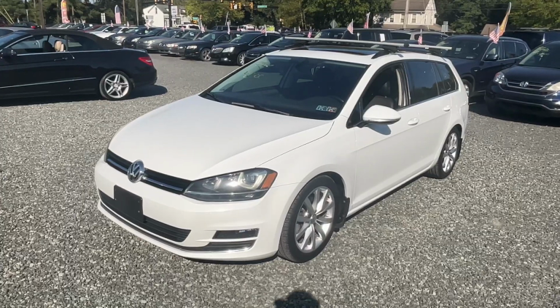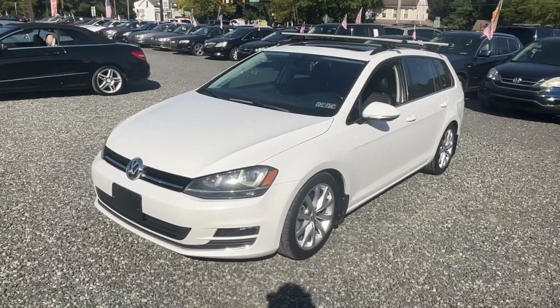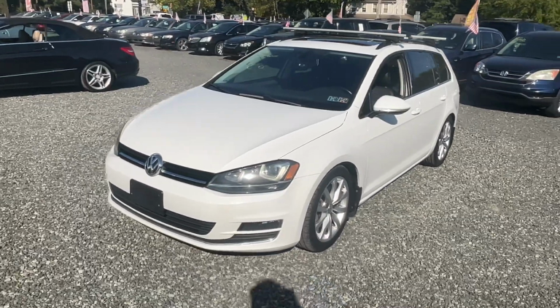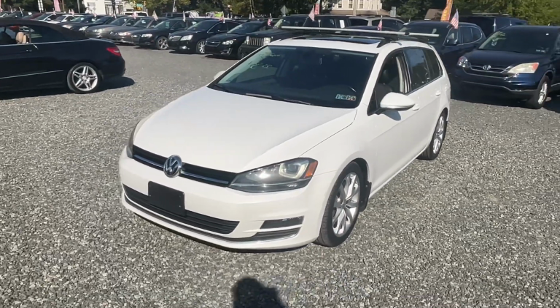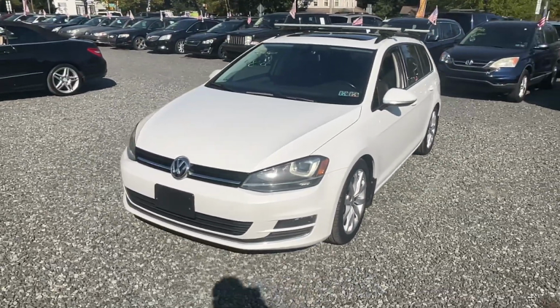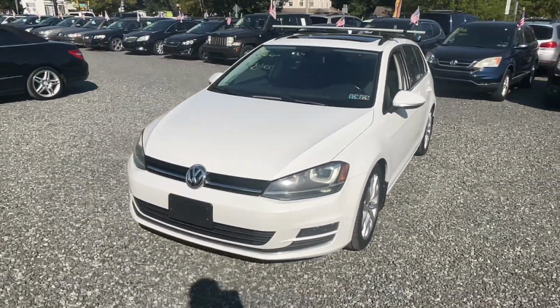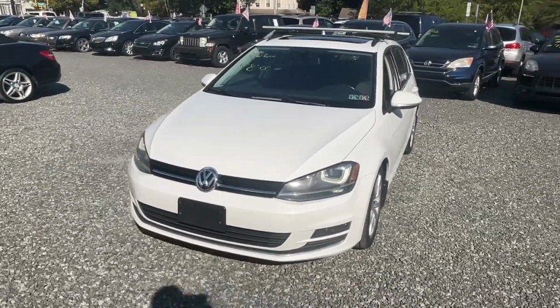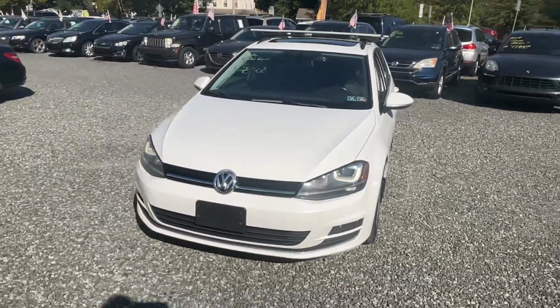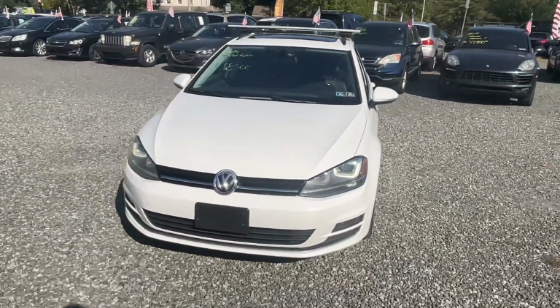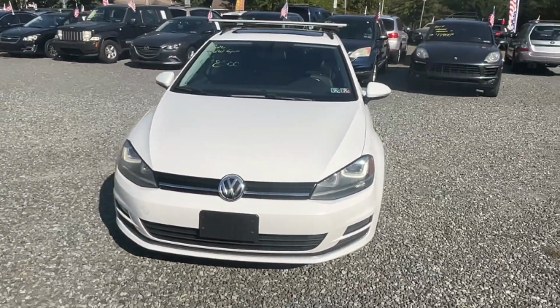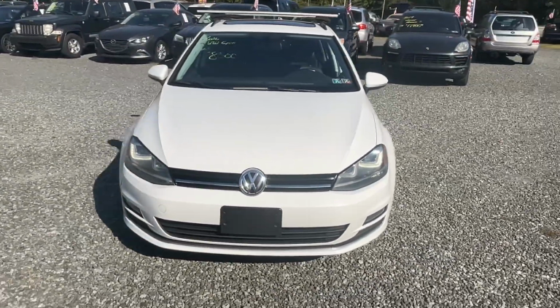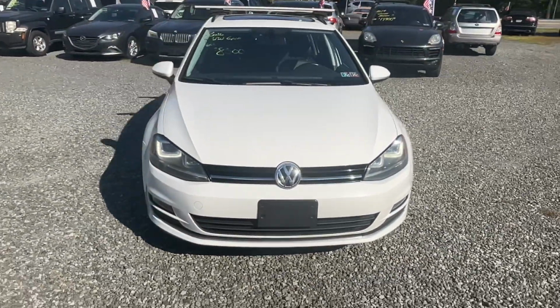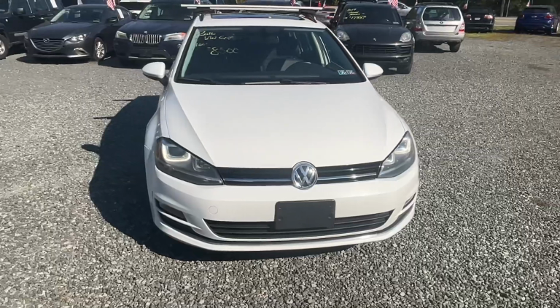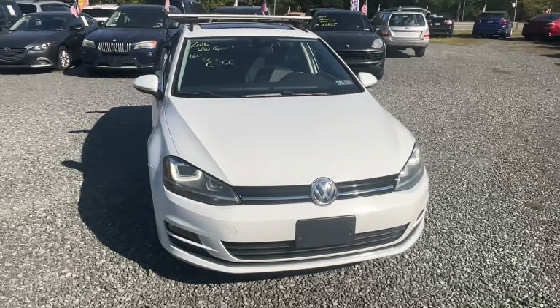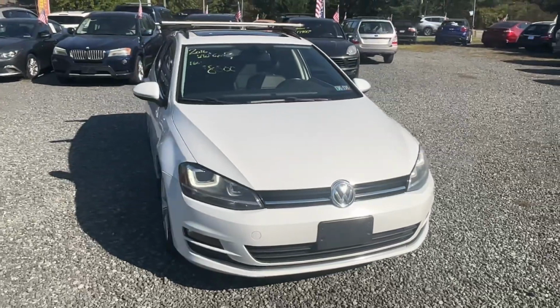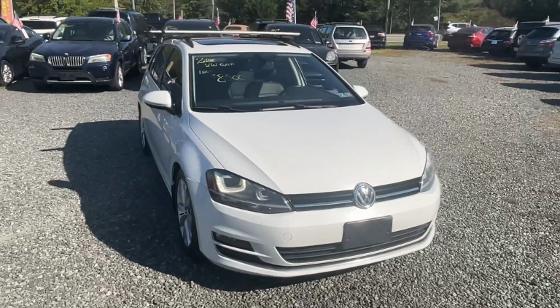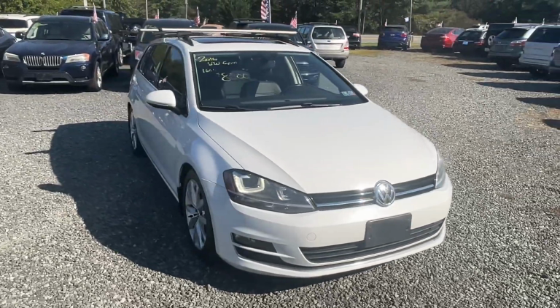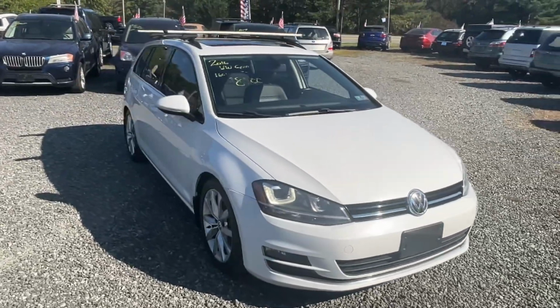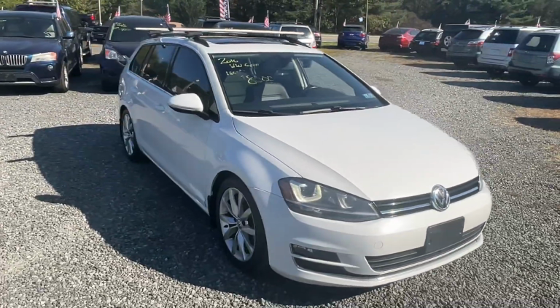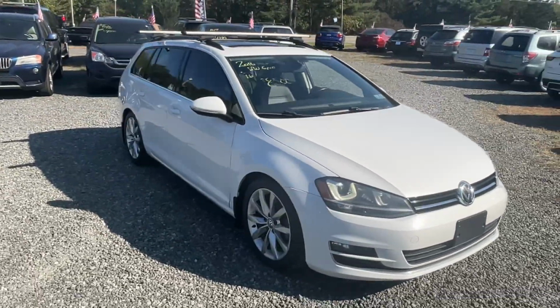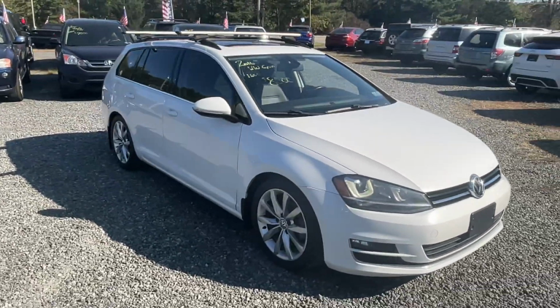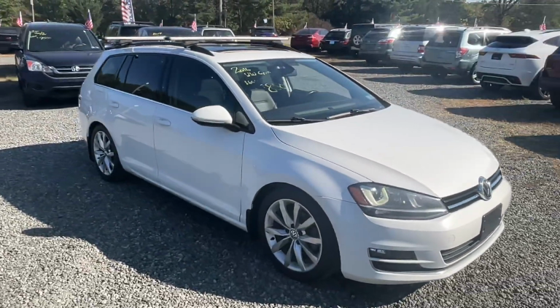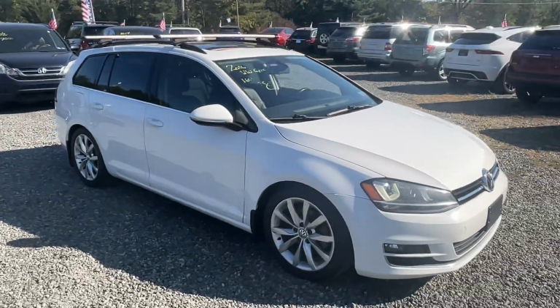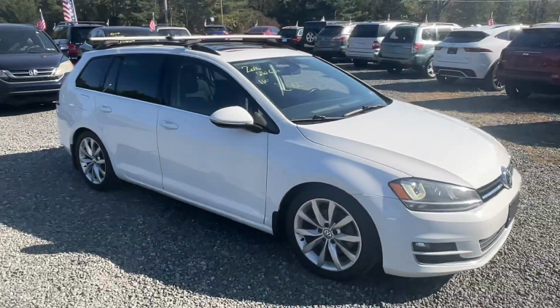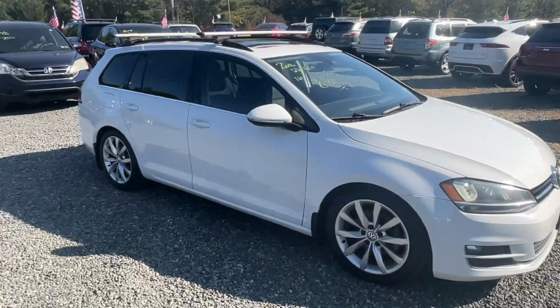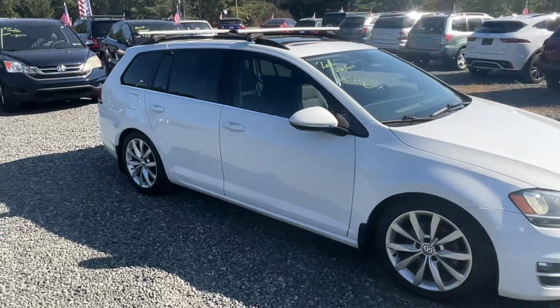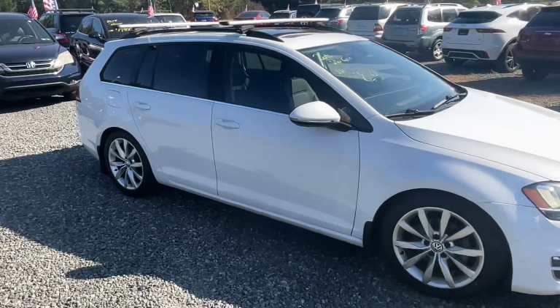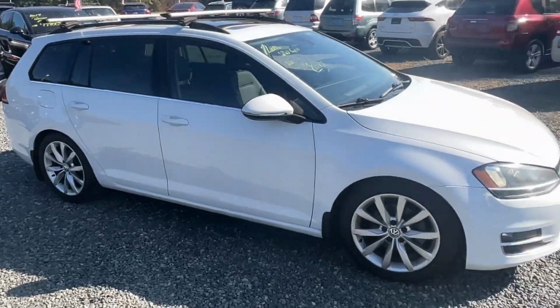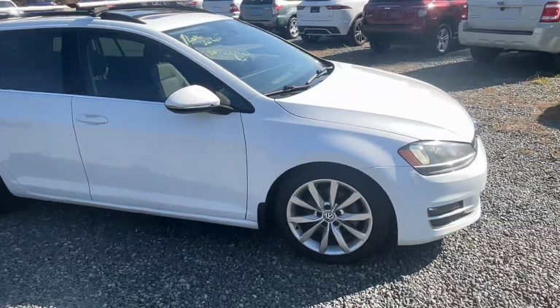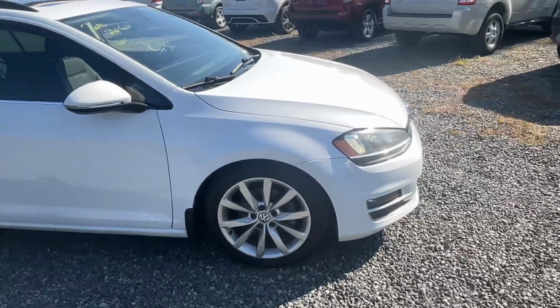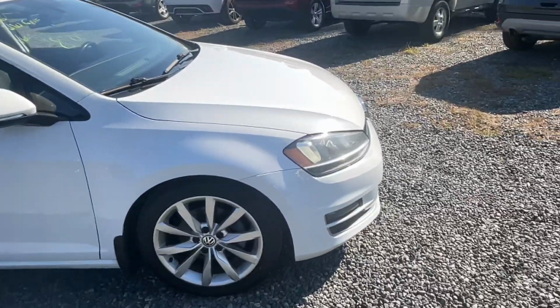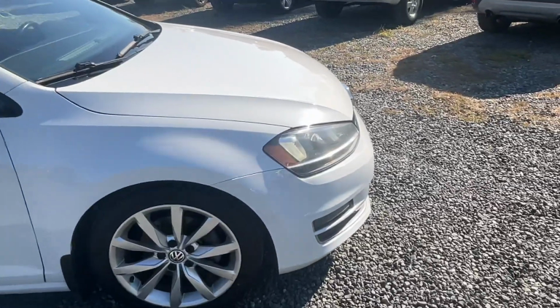This is a 2016 Volkswagen Golf five-door hatch with 160 miles, four-cylinder automatic, front-wheel drive. We had this thing priced pretty darn well, but it's got a couple scuffs.